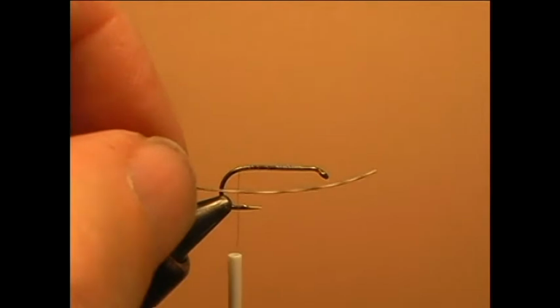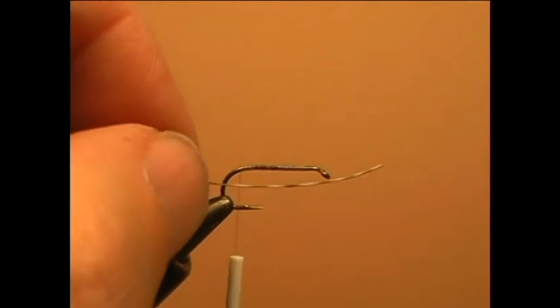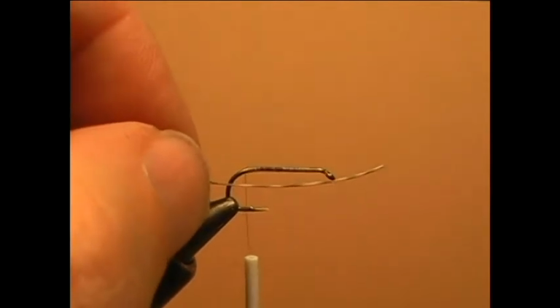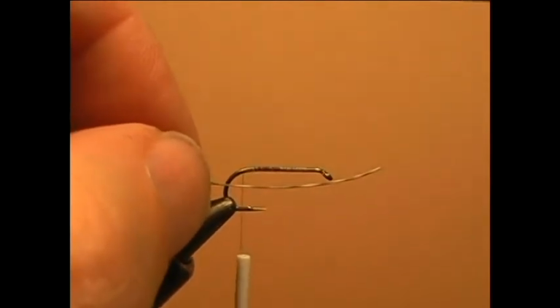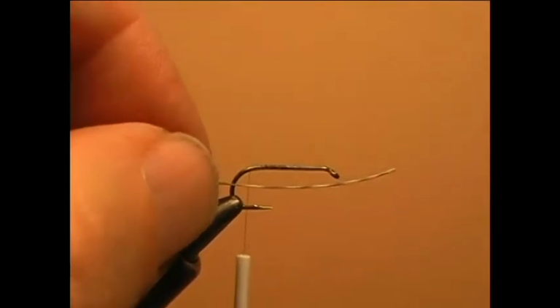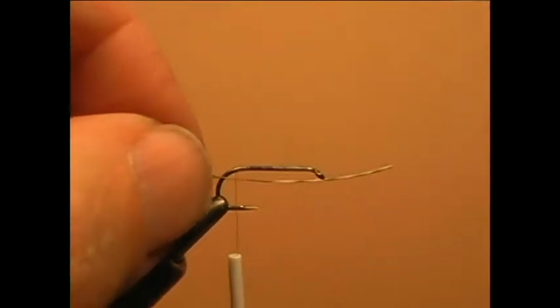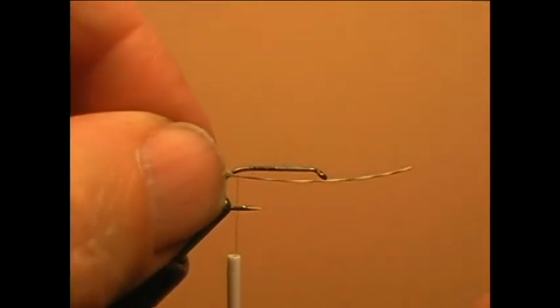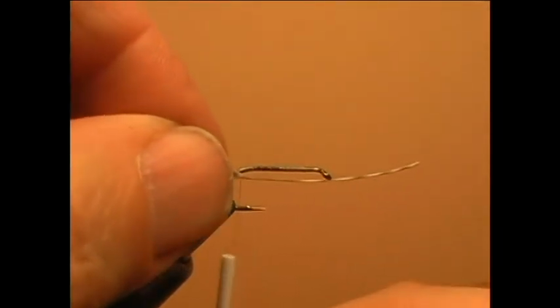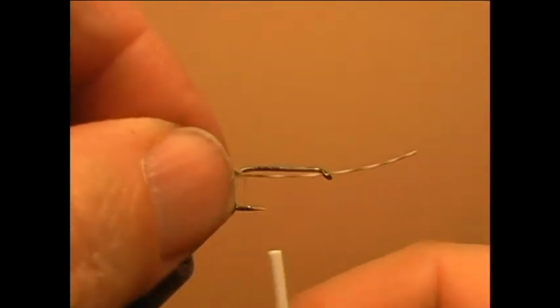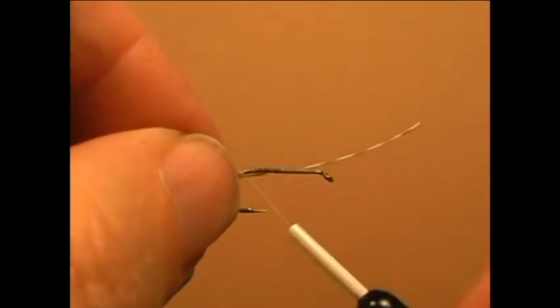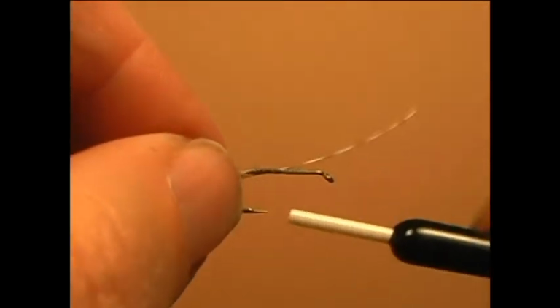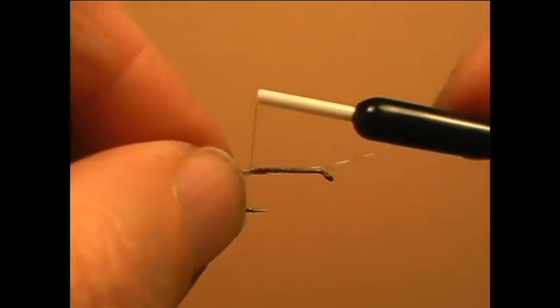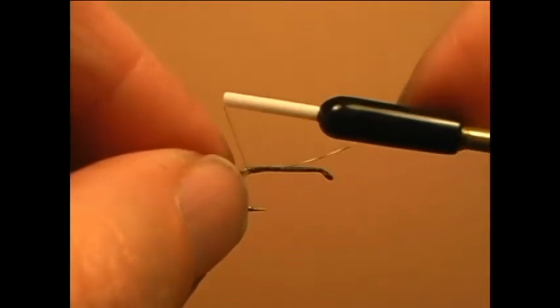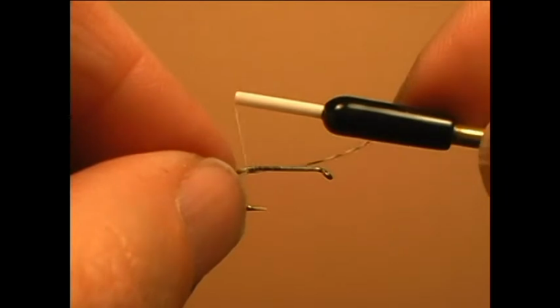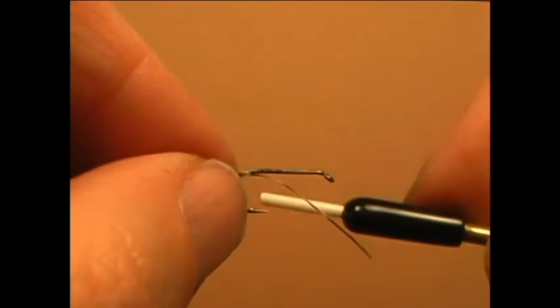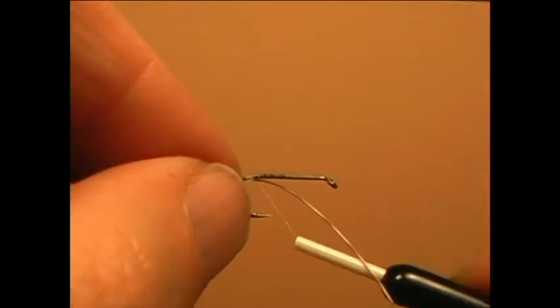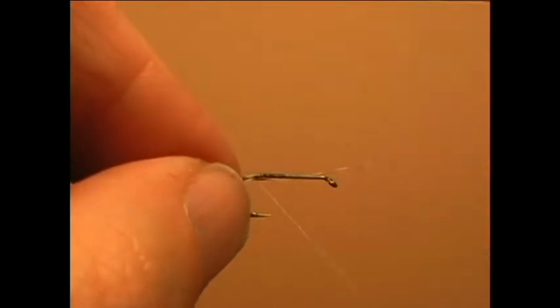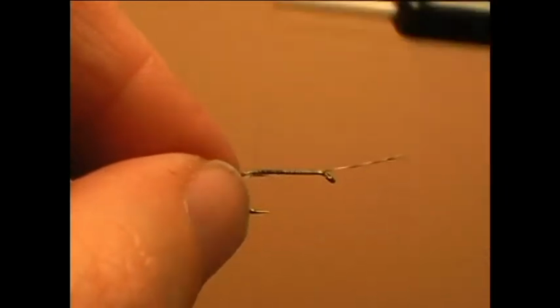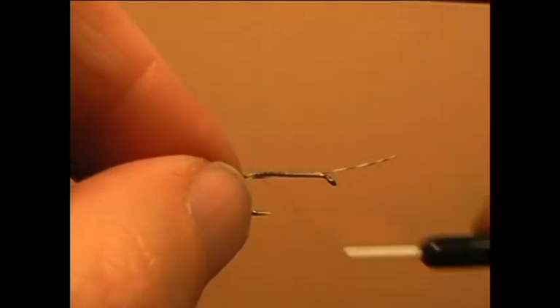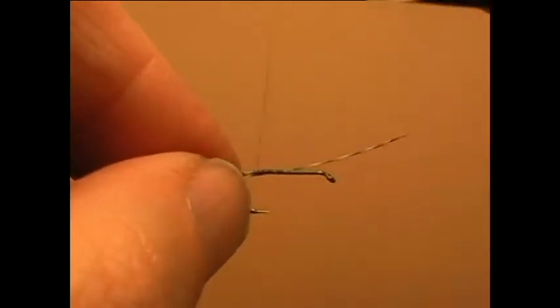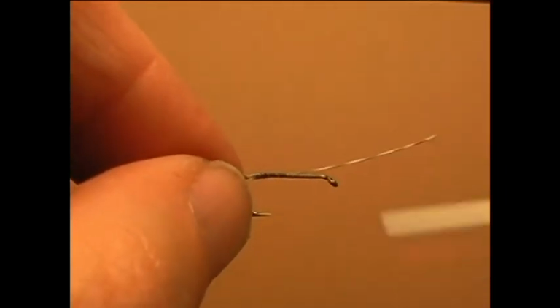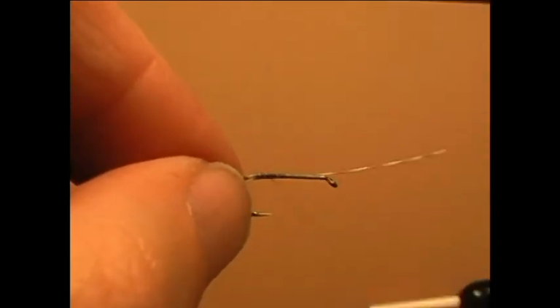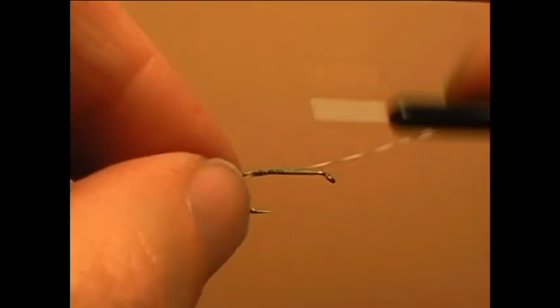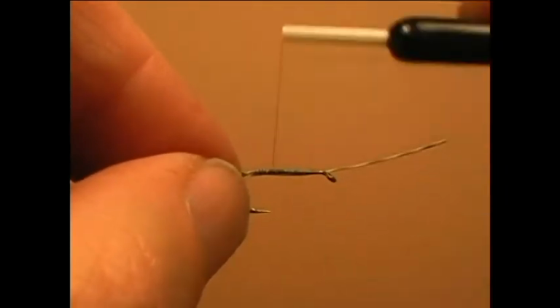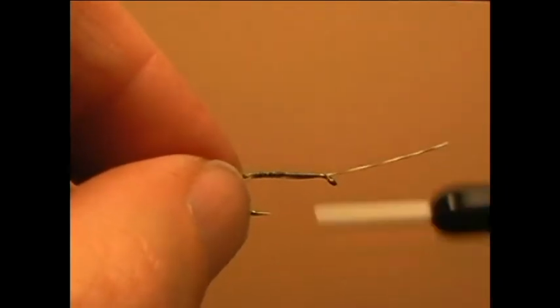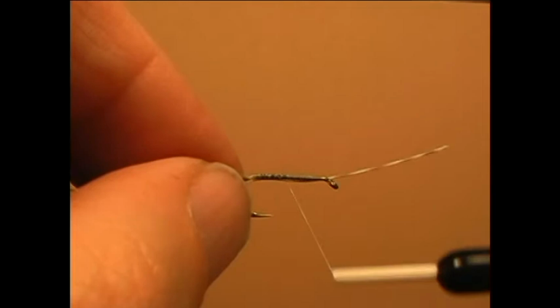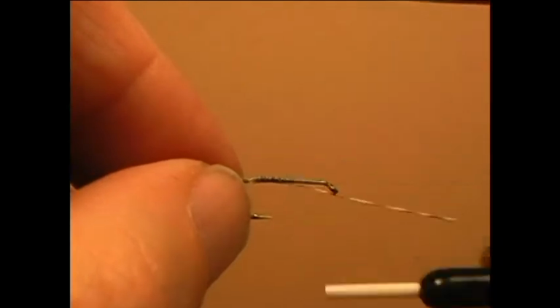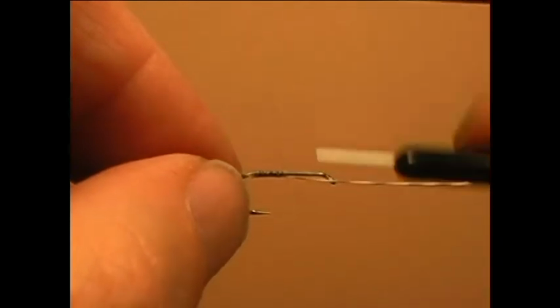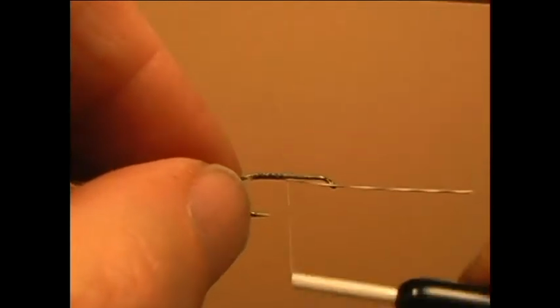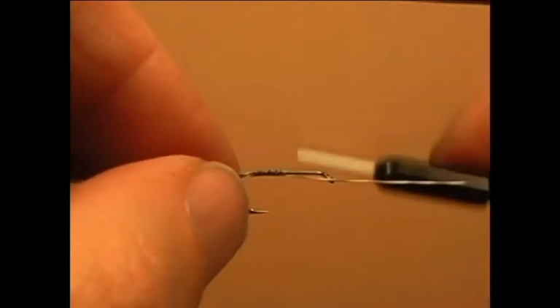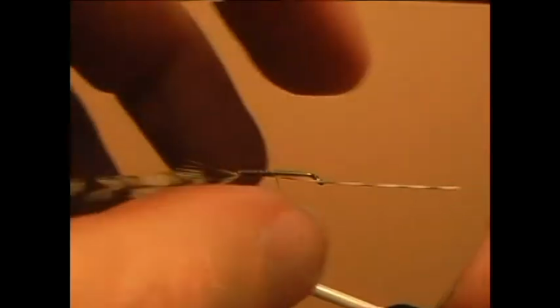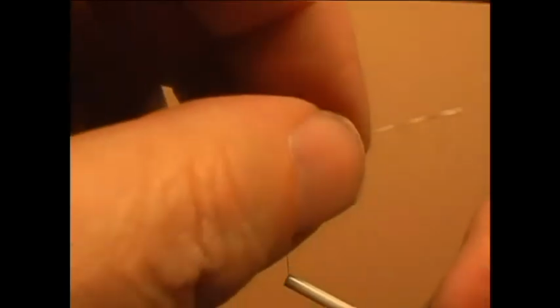Get a grizzly hackle one size smaller than the hook. Tie it in at the bend of the hook, securing the stem underneath the shank of the hook.